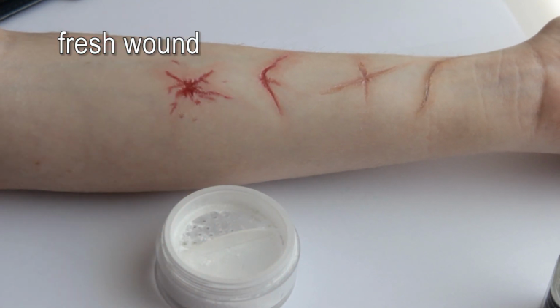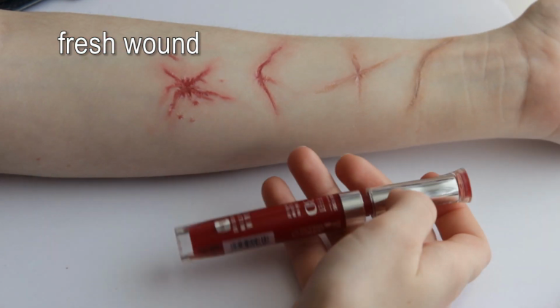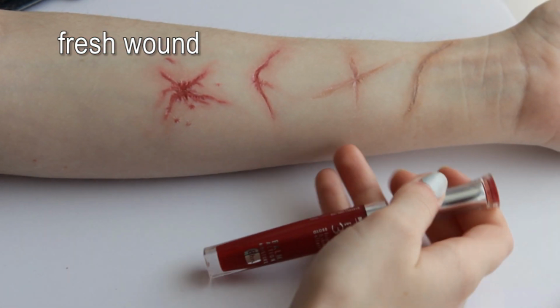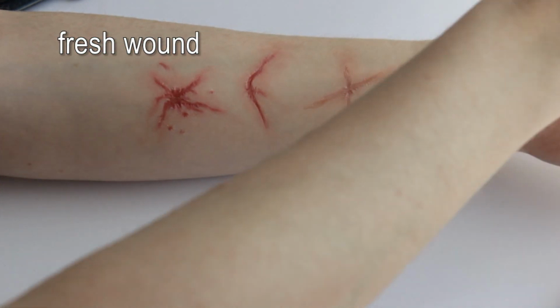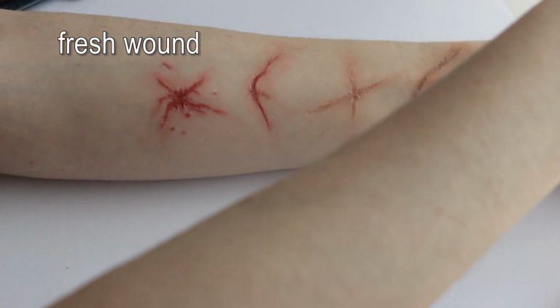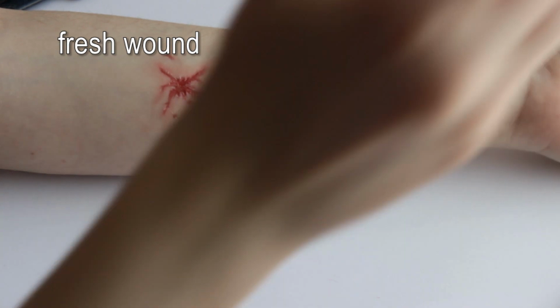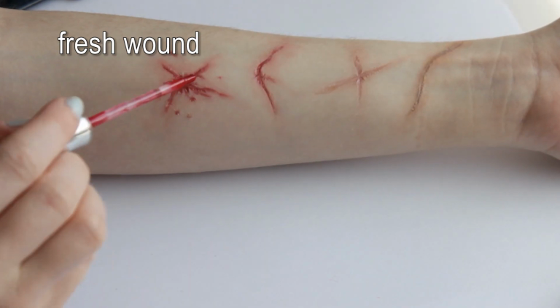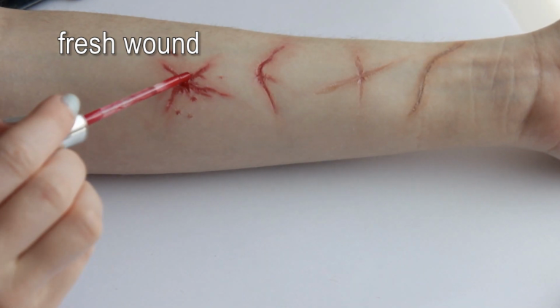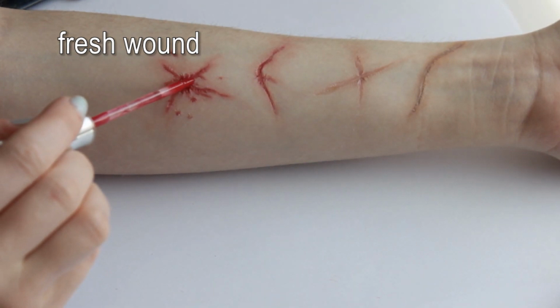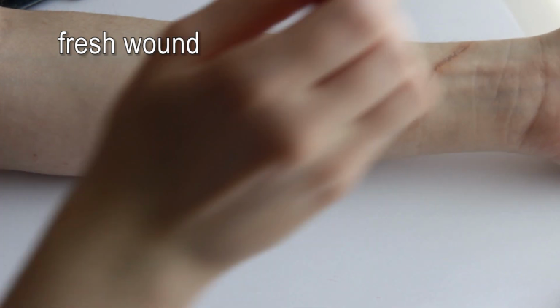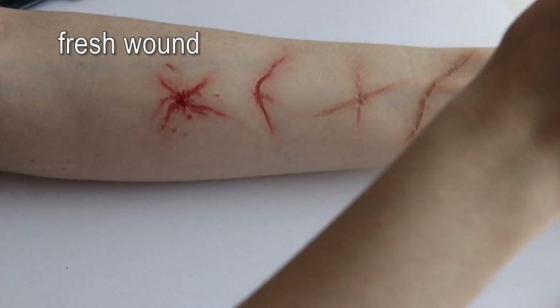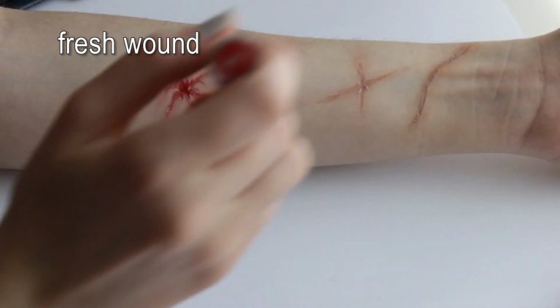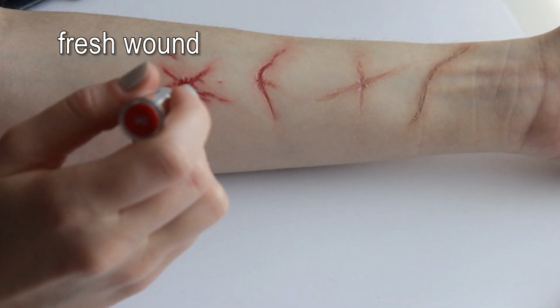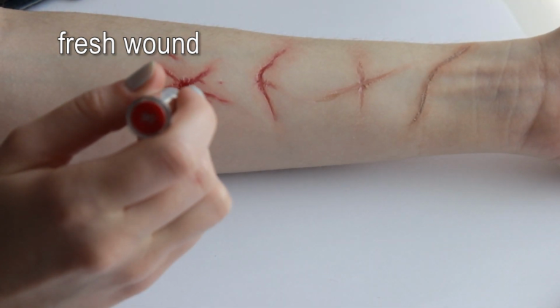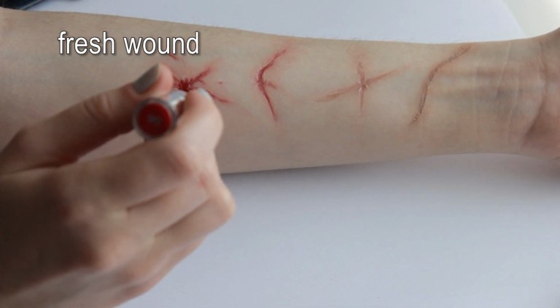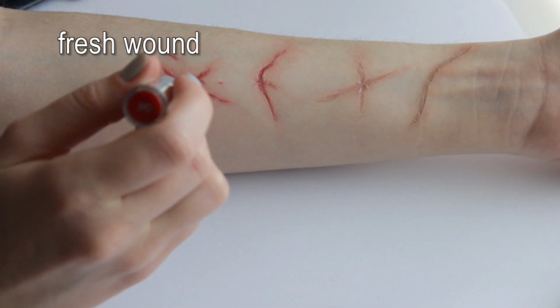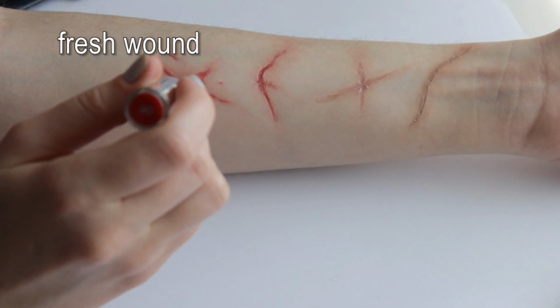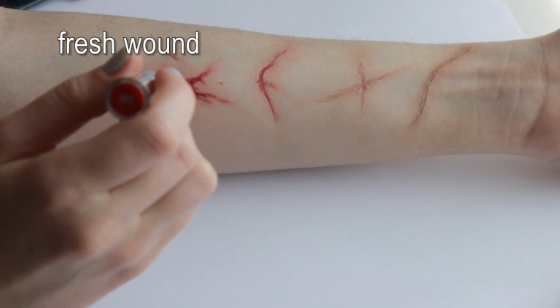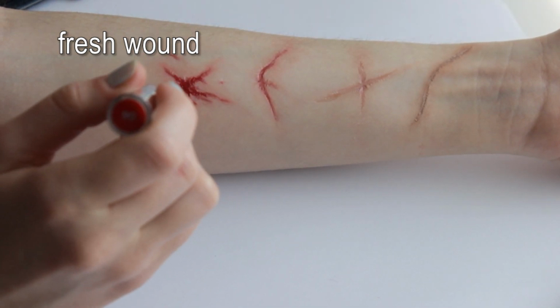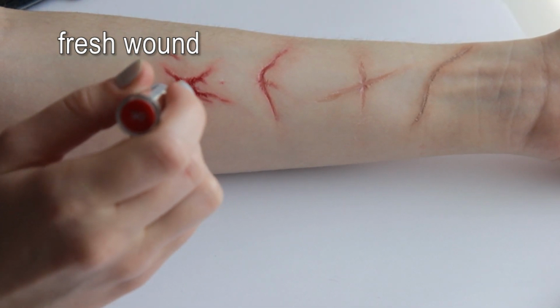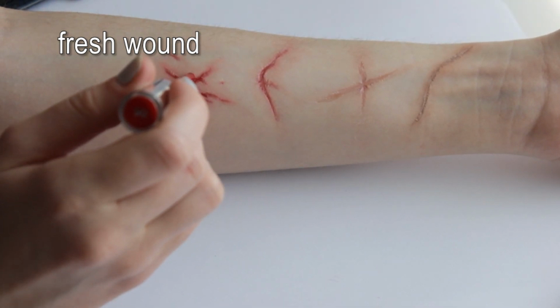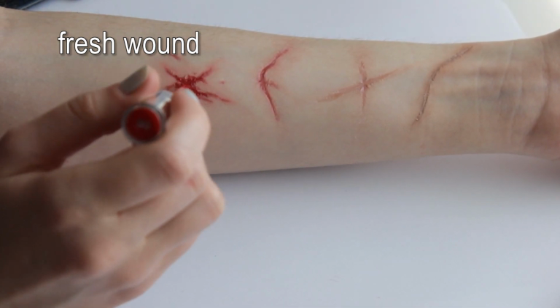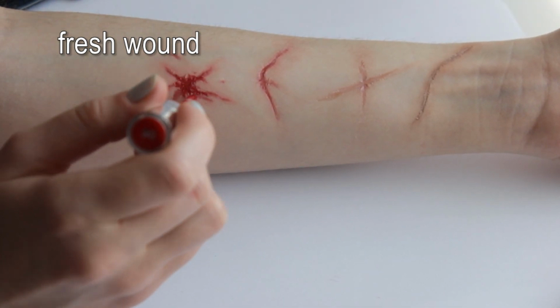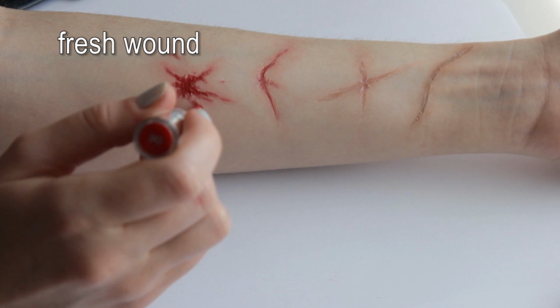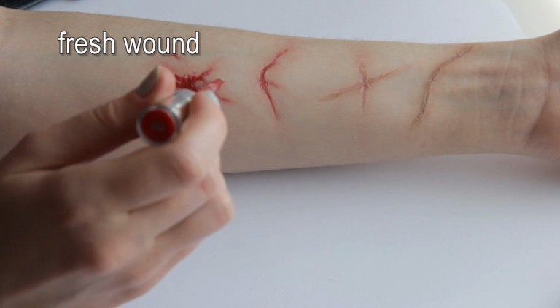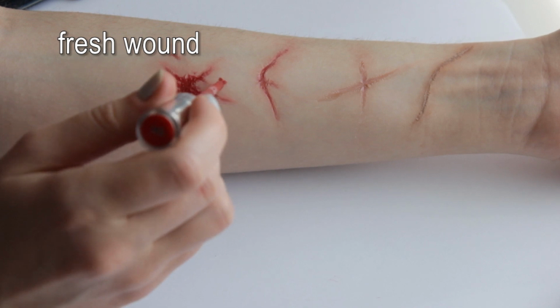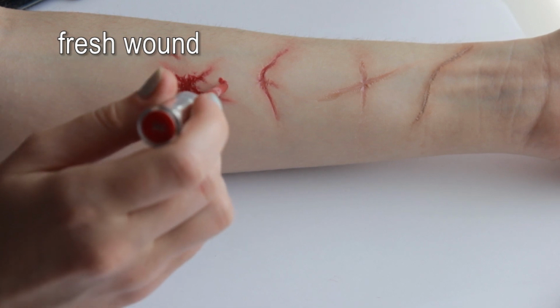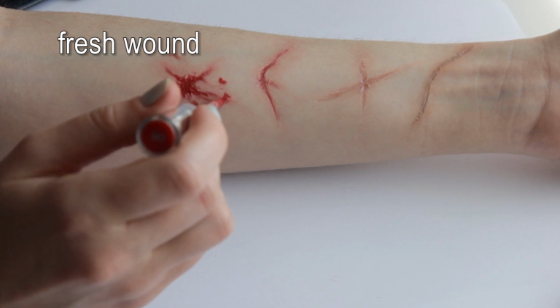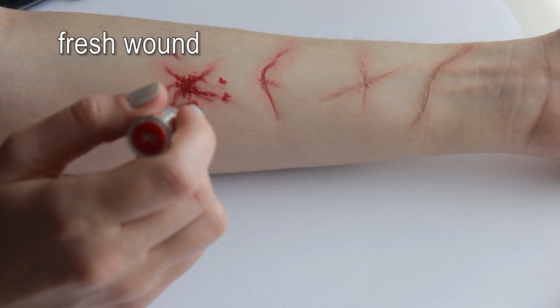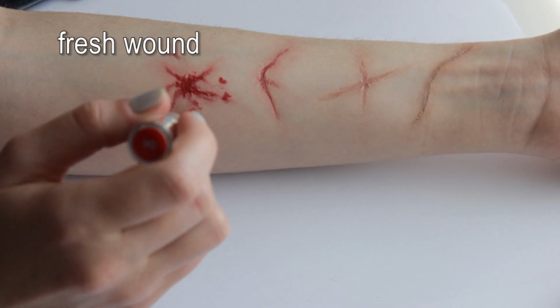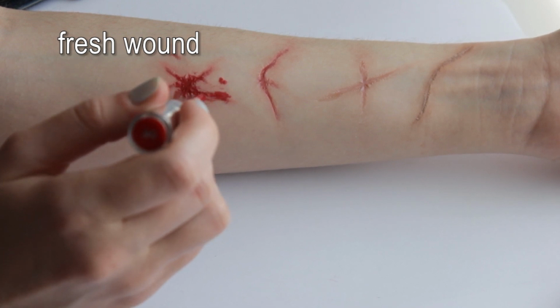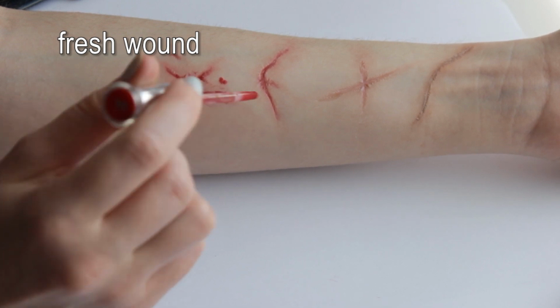Oh look, it's the fun part! Splash fake blood on your skin! In my case it's only lip gloss.